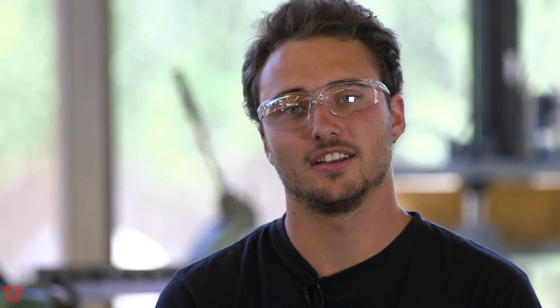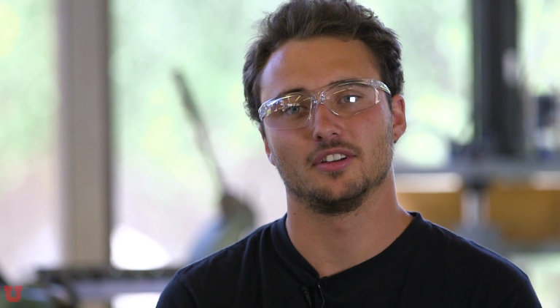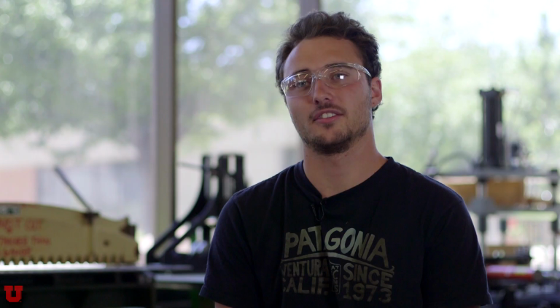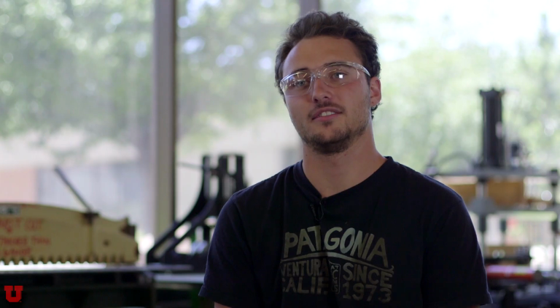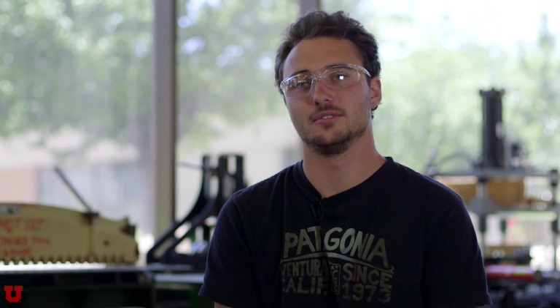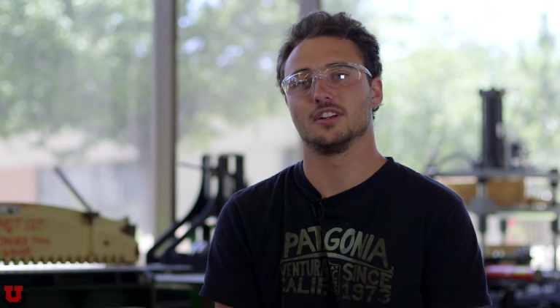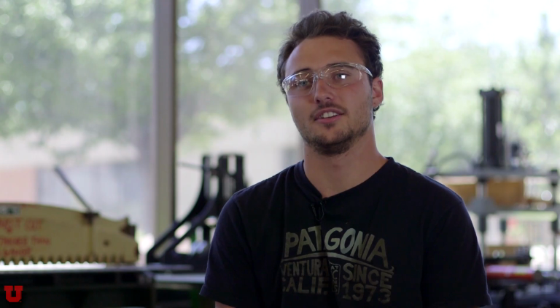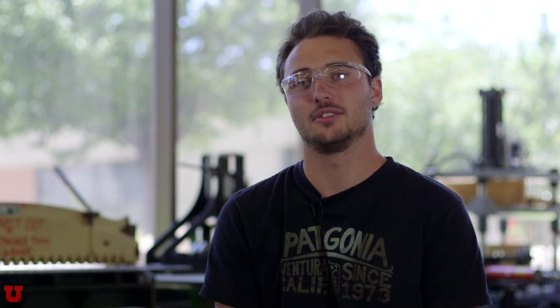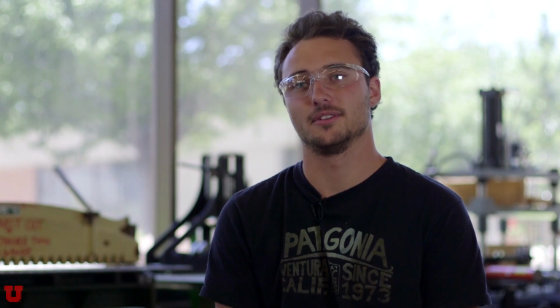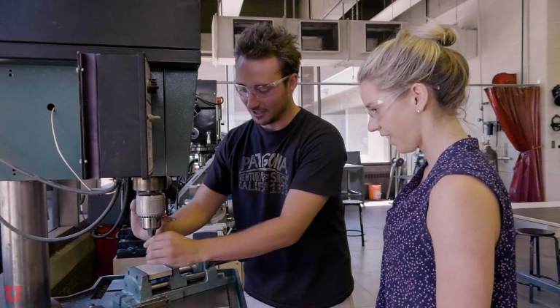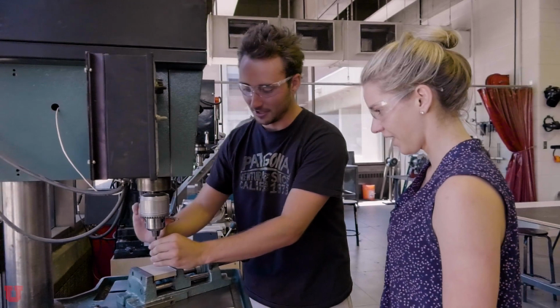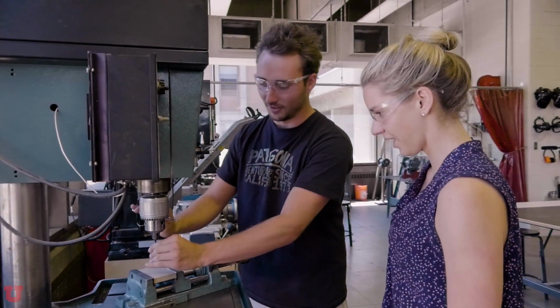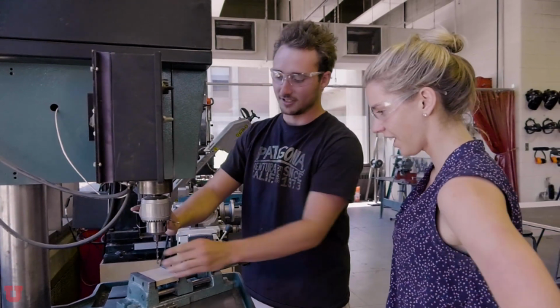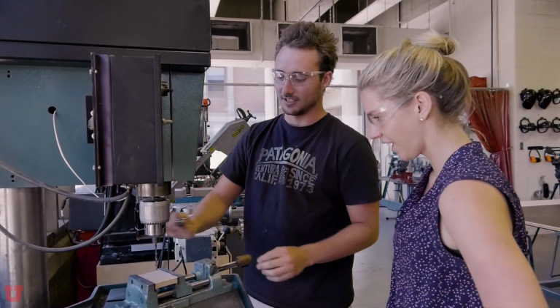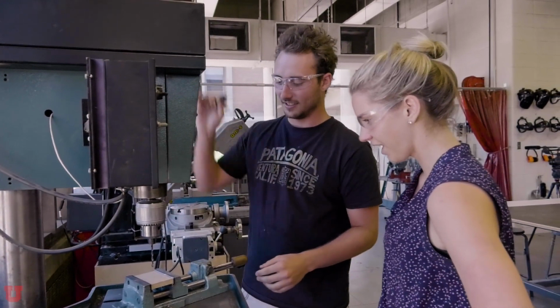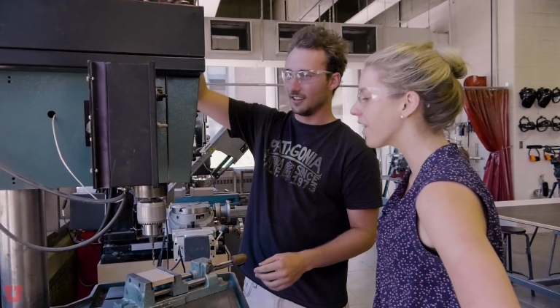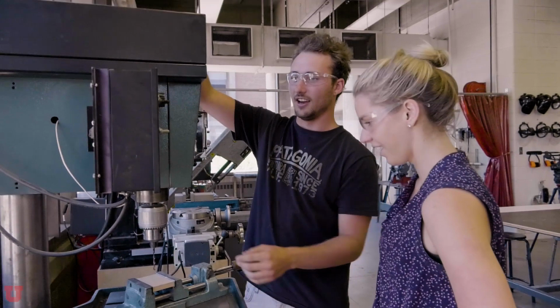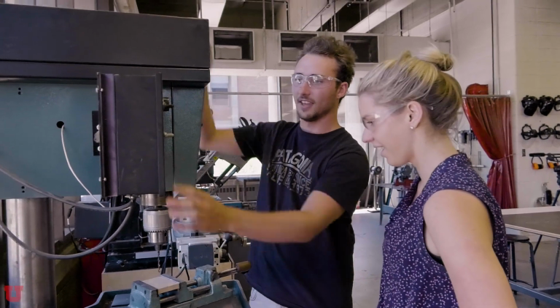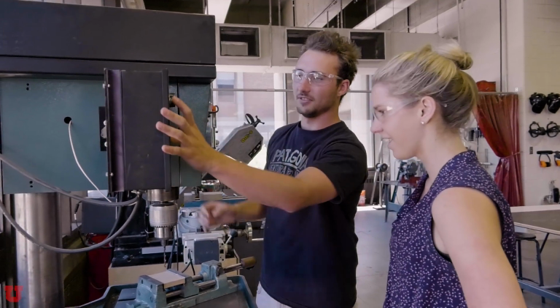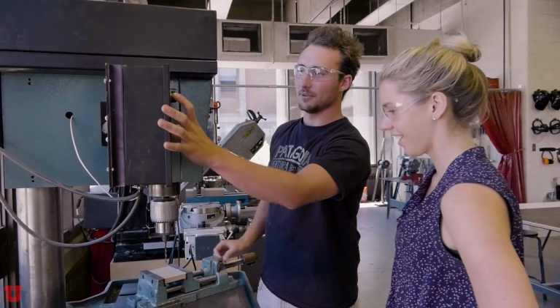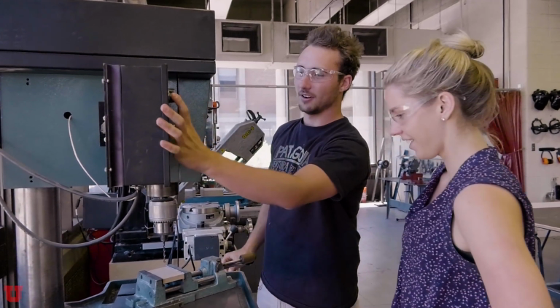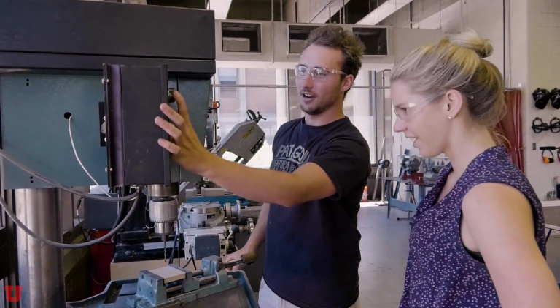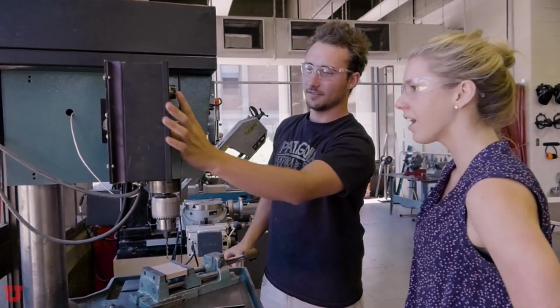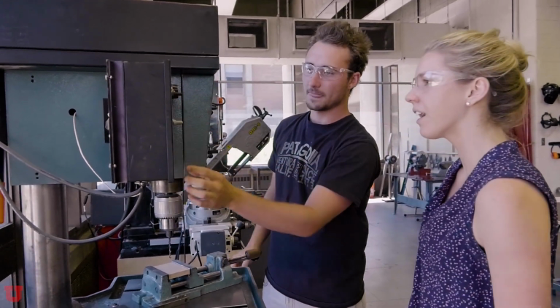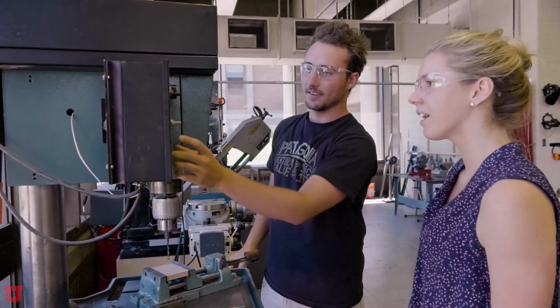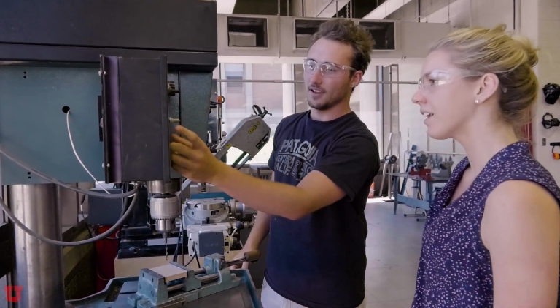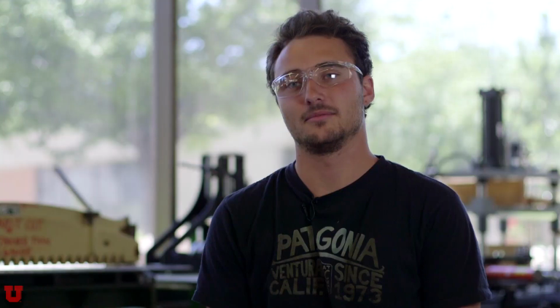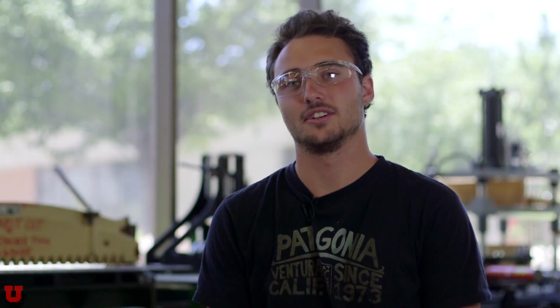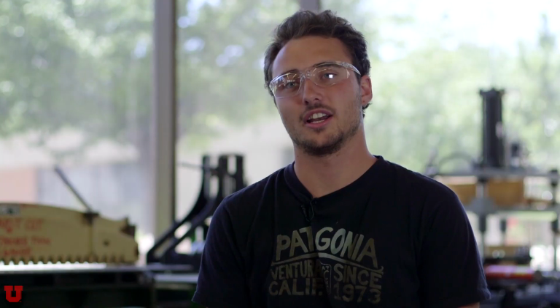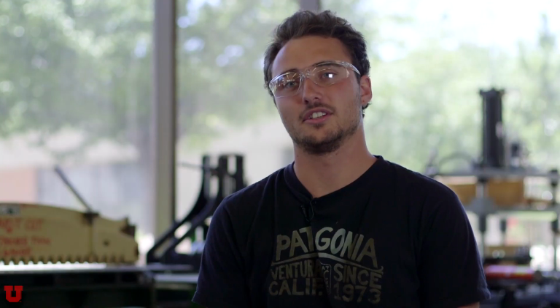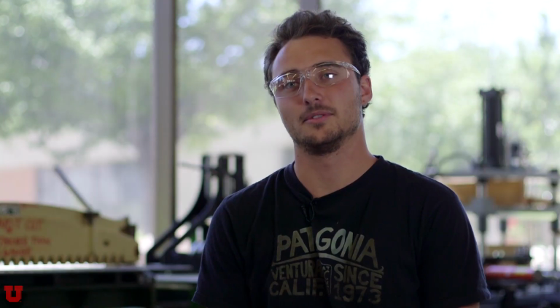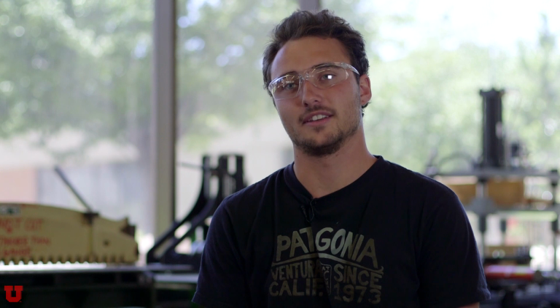Only authorized individuals are allowed to use the equipment. As a general rule, it's best not to work alone. Some shops have specific access policies — be sure to check with the shop supervisor.